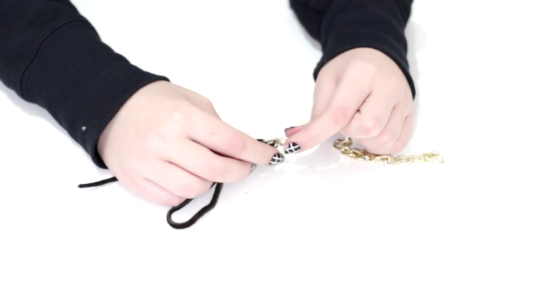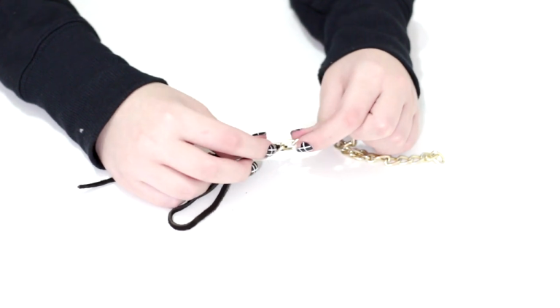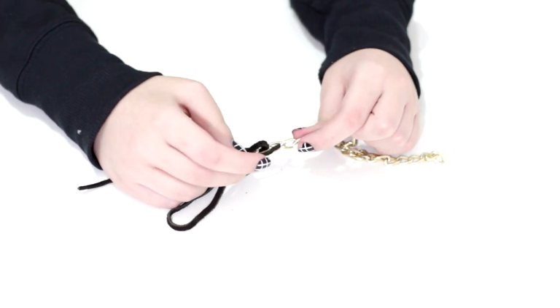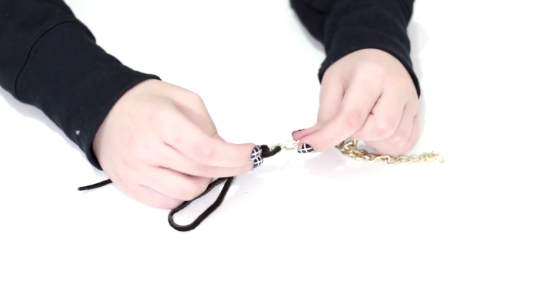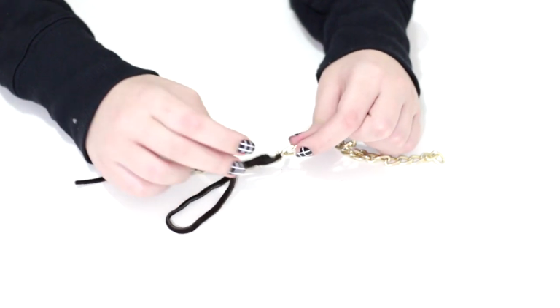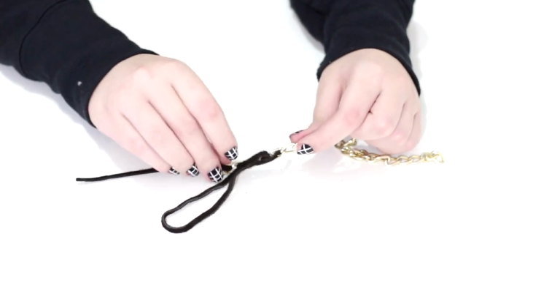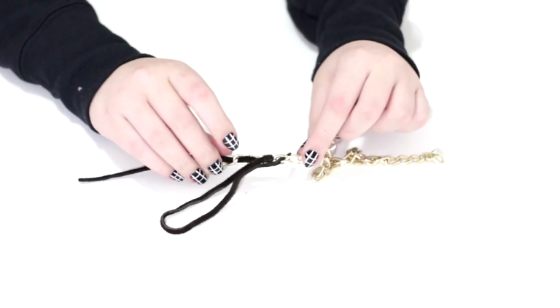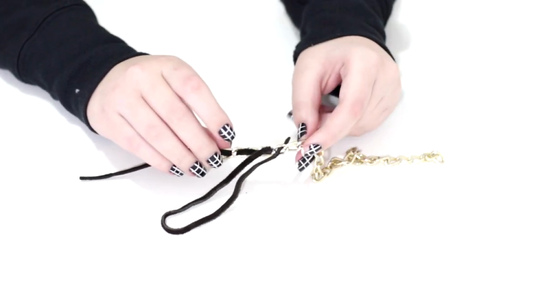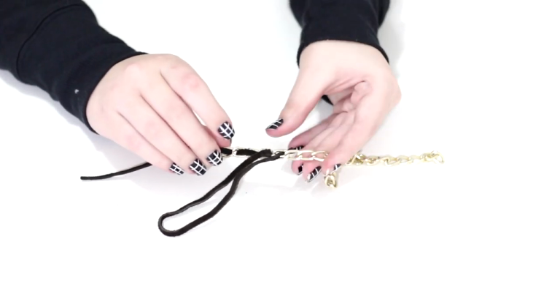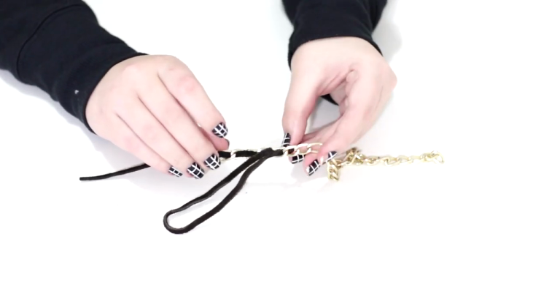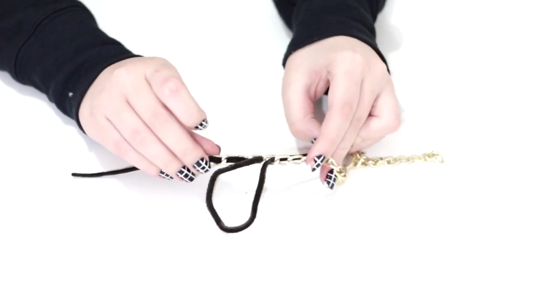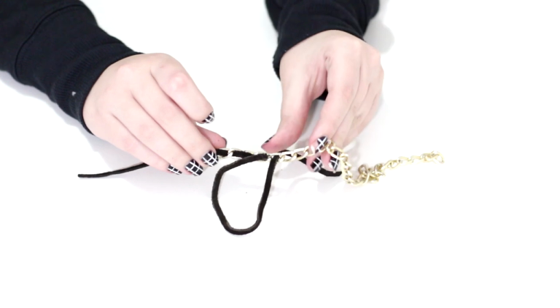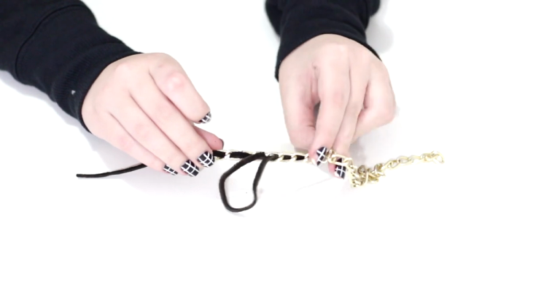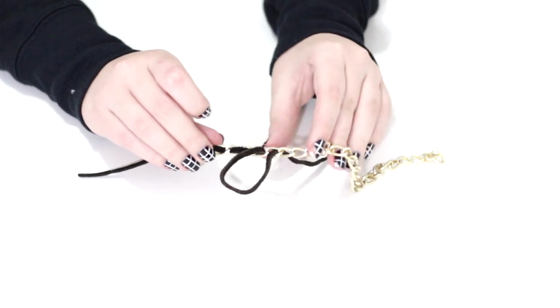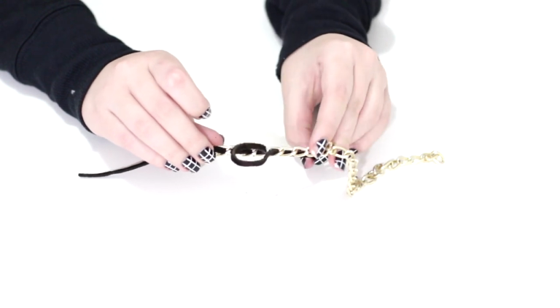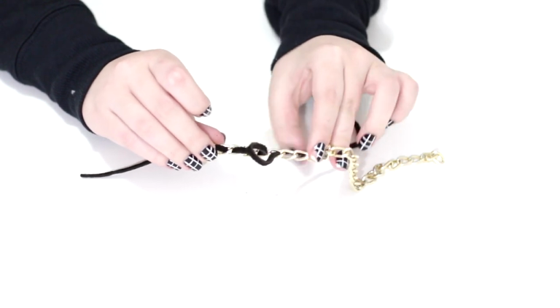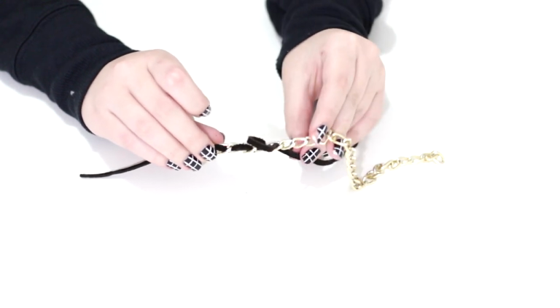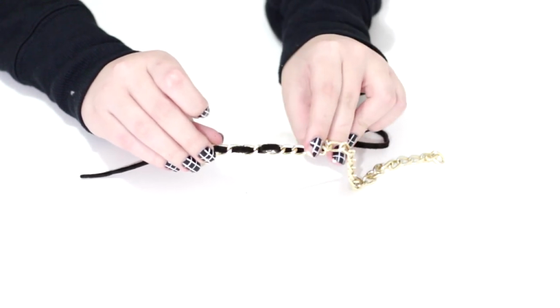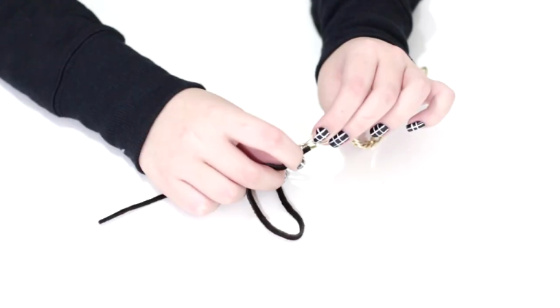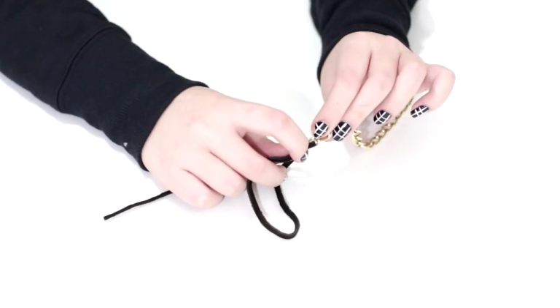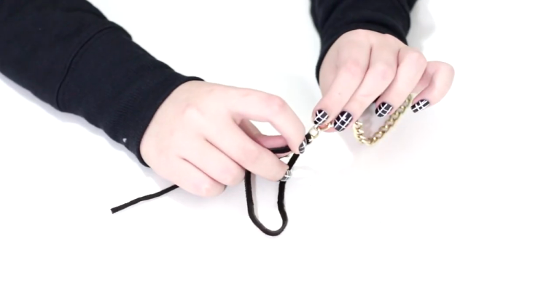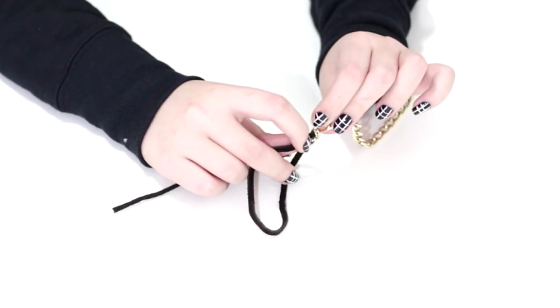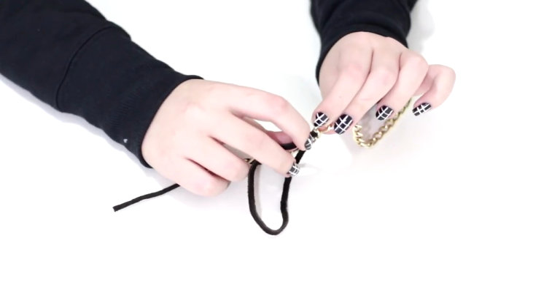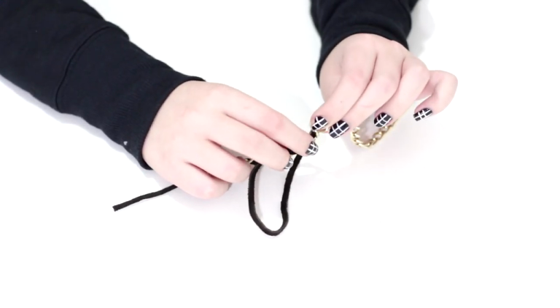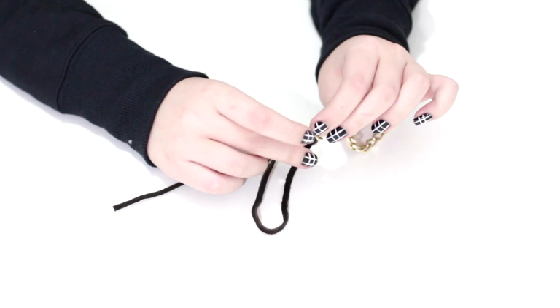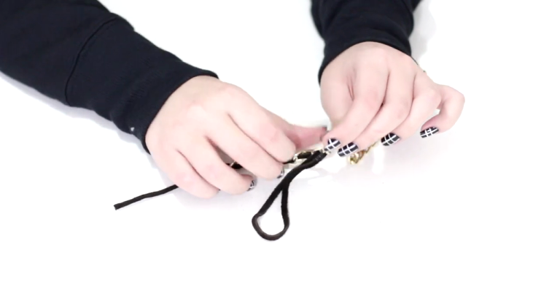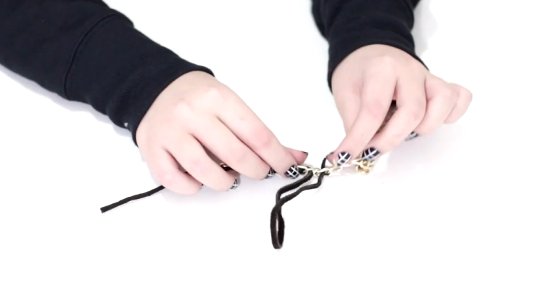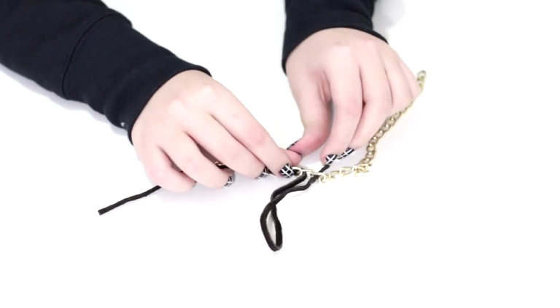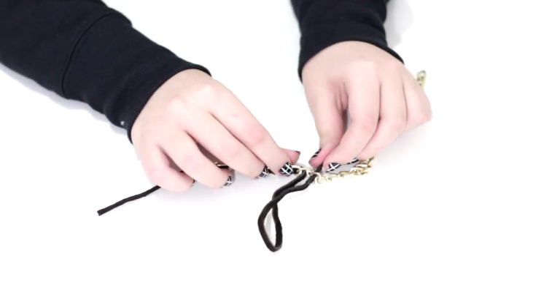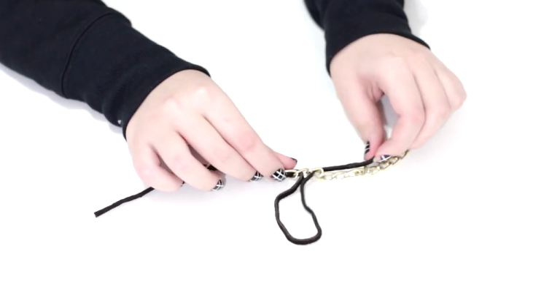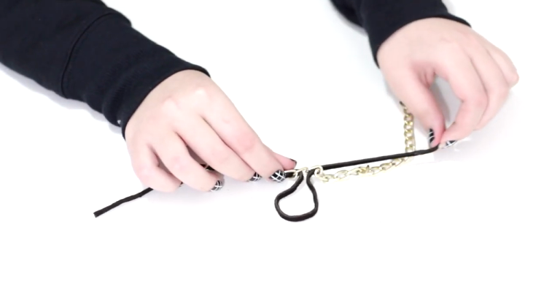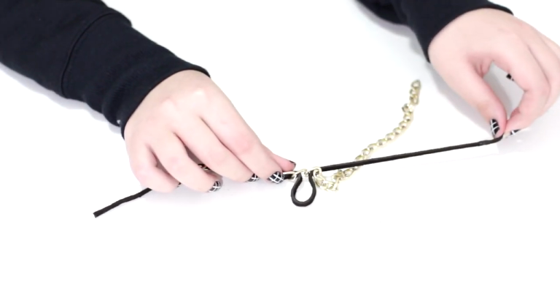This is one of the easiest DIY projects that you could find out there. It's so quick to make — it probably took me less than 10 minutes to get this necklace looking perfect.